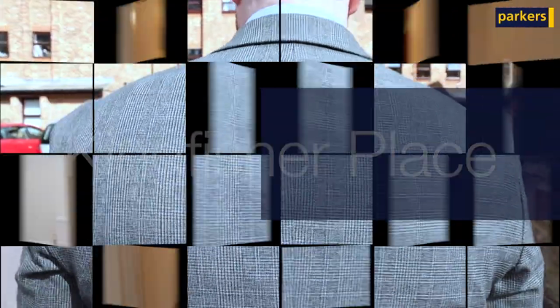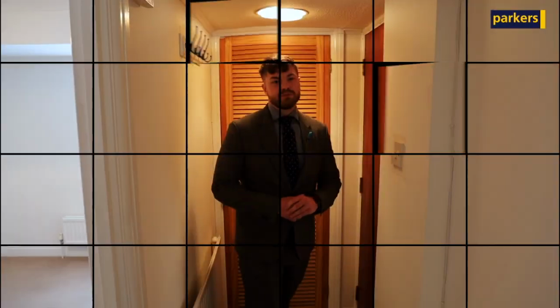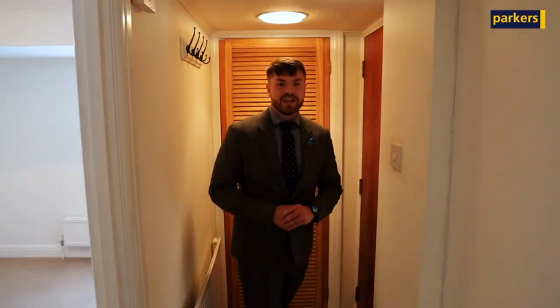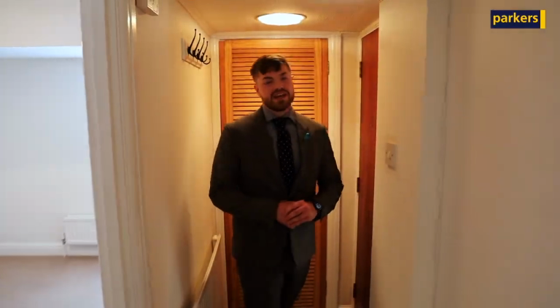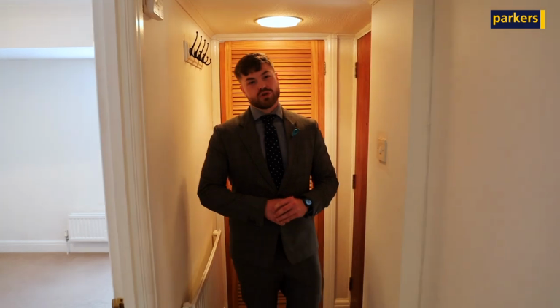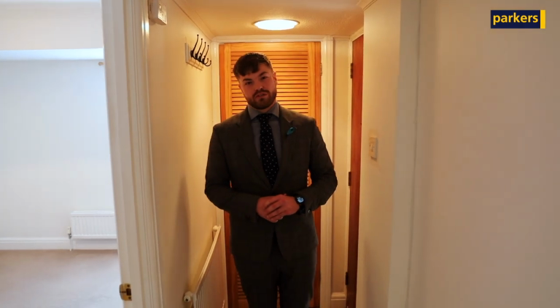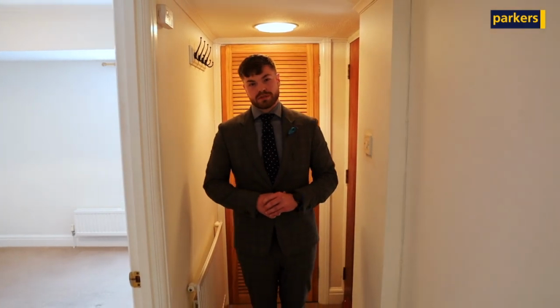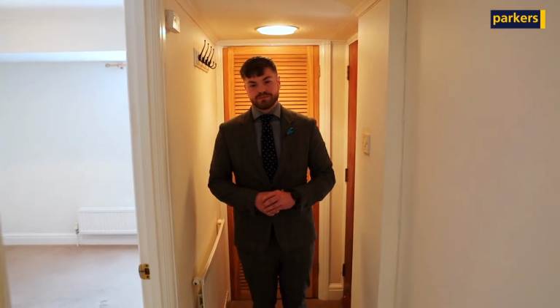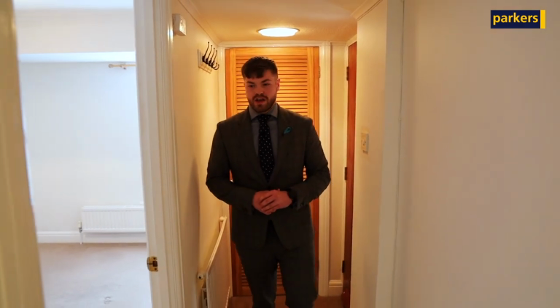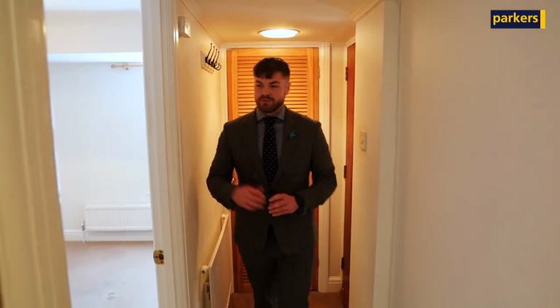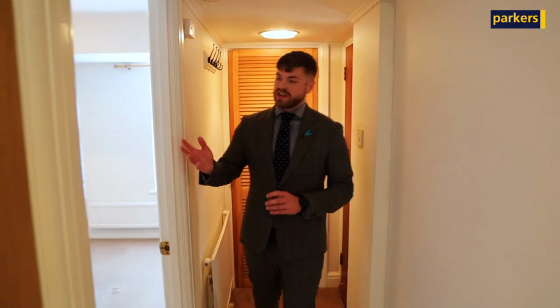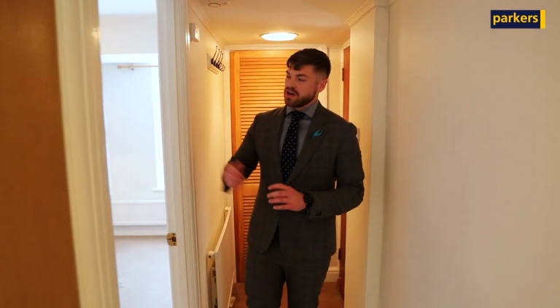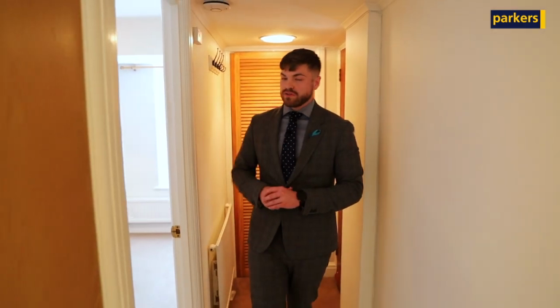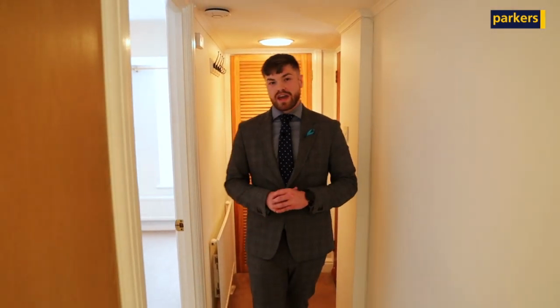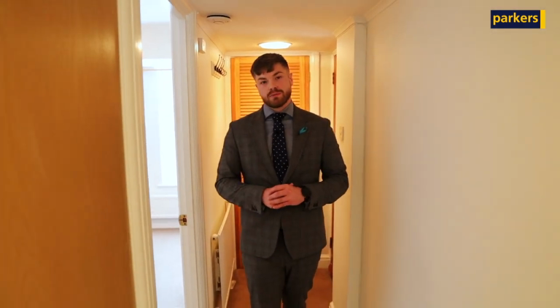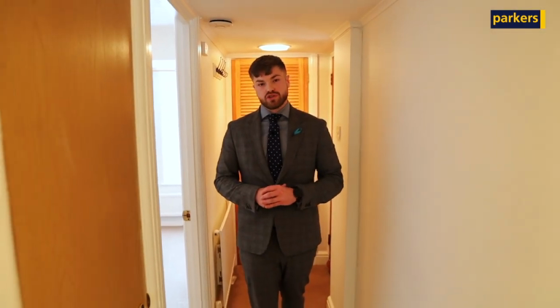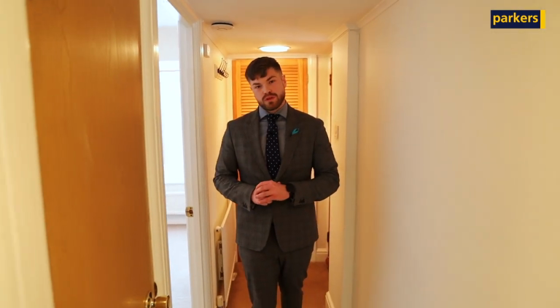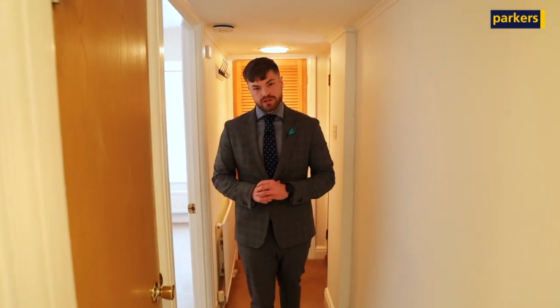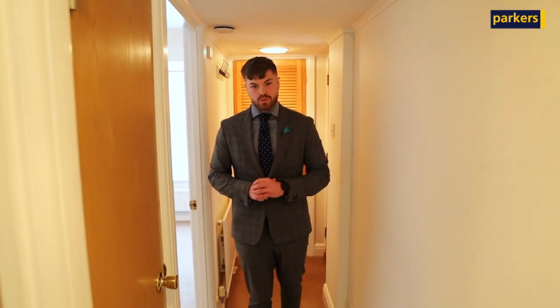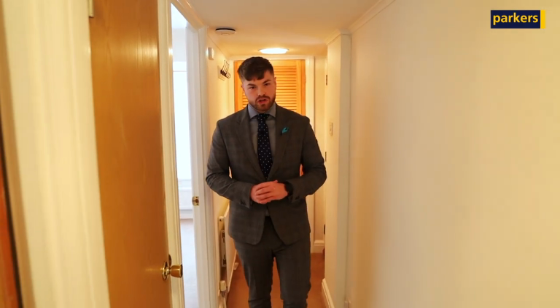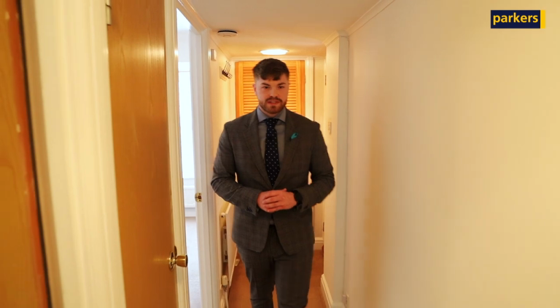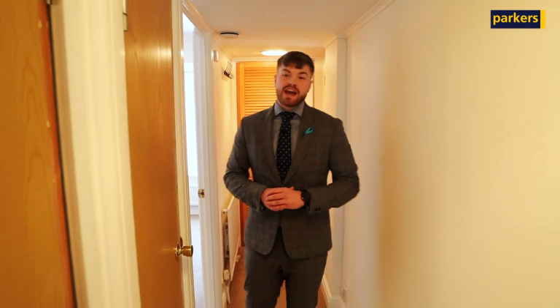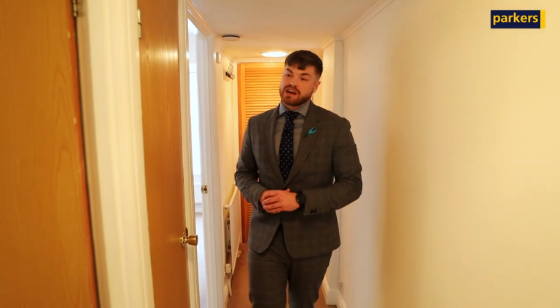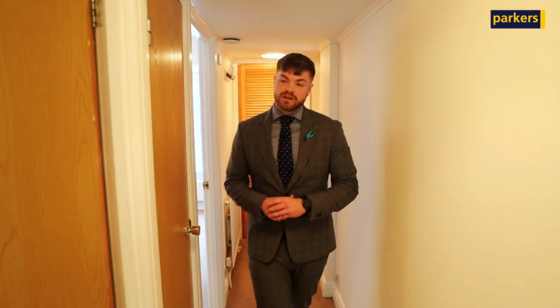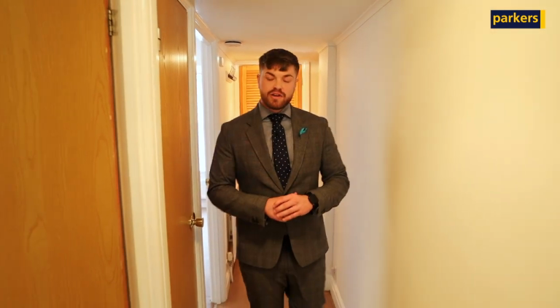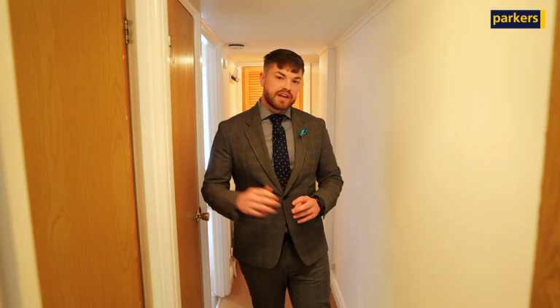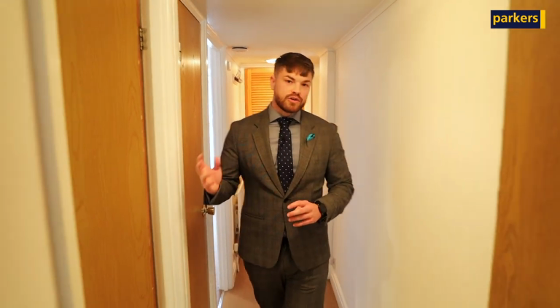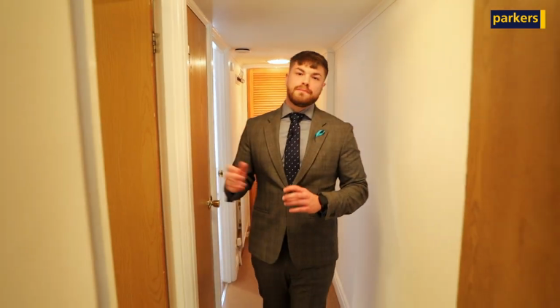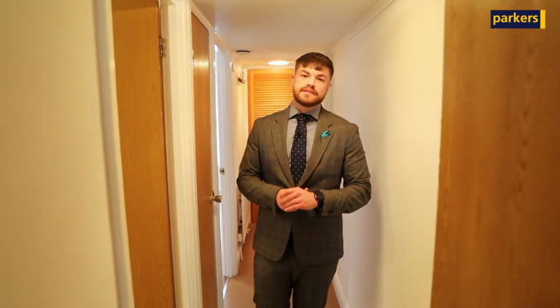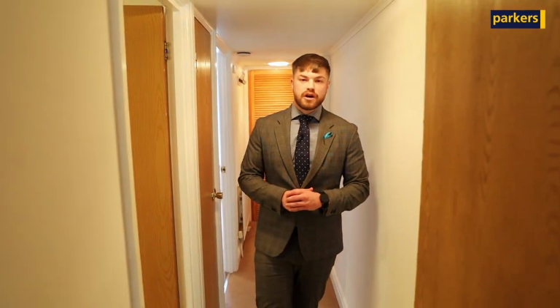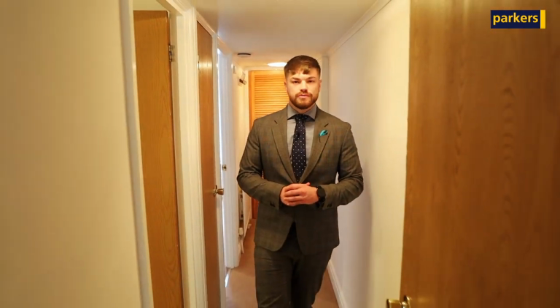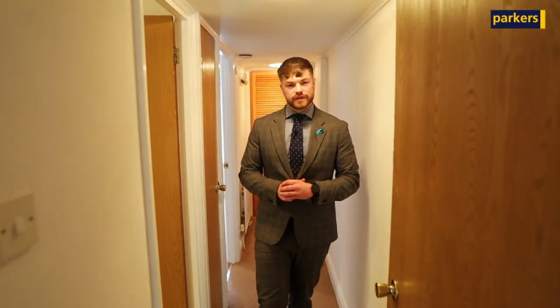So you meet me in the entrance hallway of the property here. To my right hand side, you have got a double bedroom with built-in wardrobes. As you carry on further down, you've then got your three-piece bathroom suite.